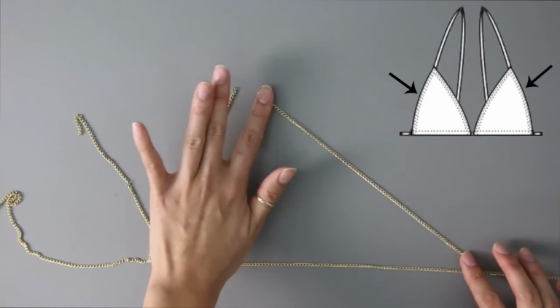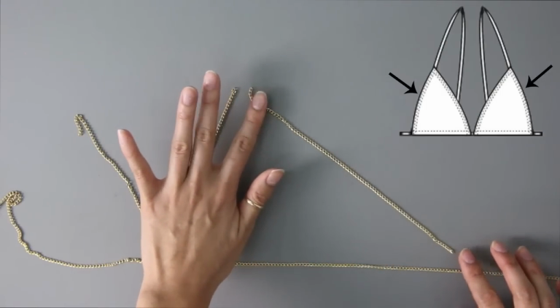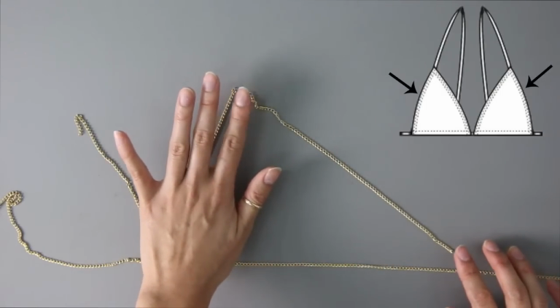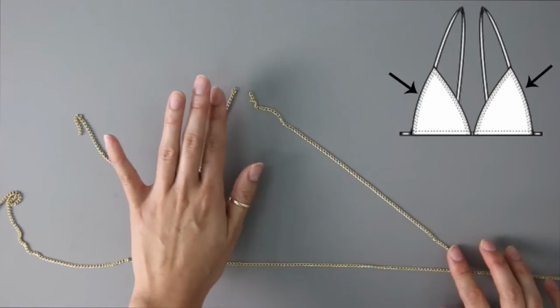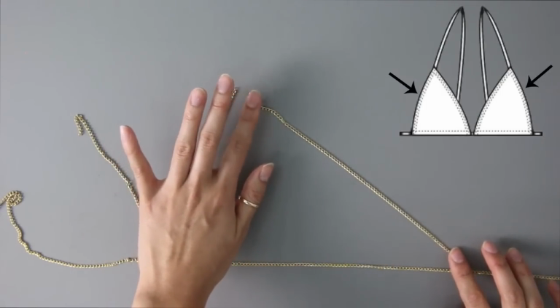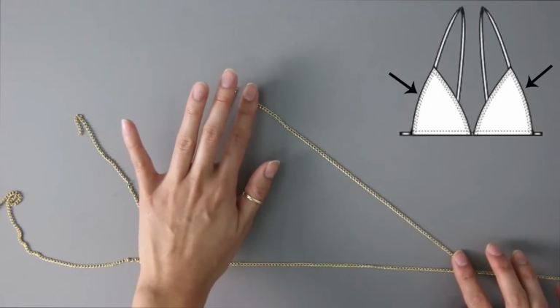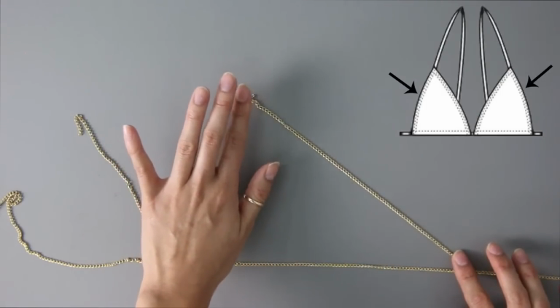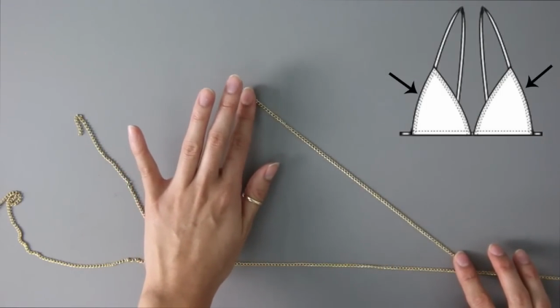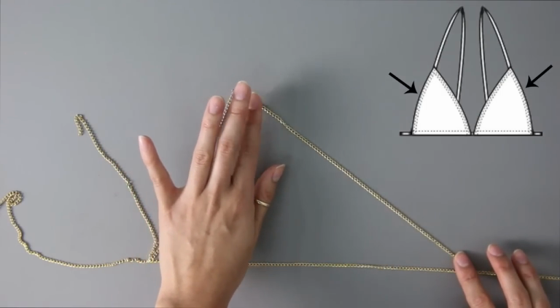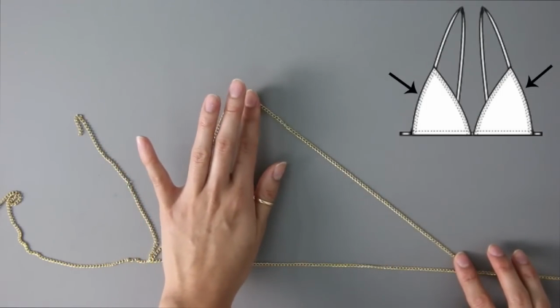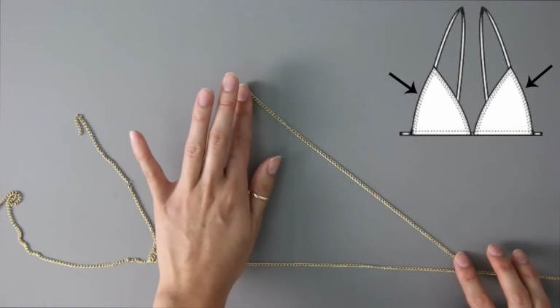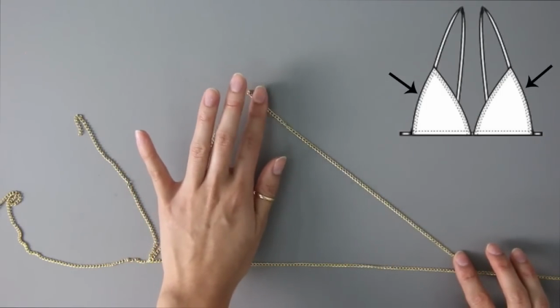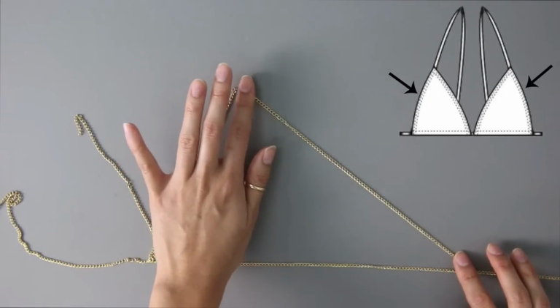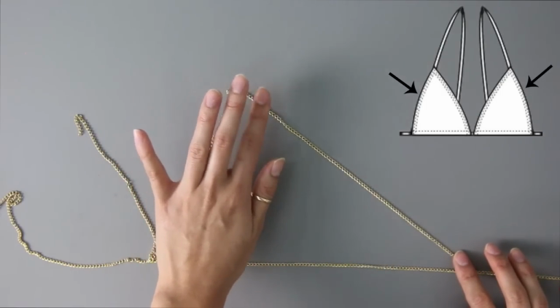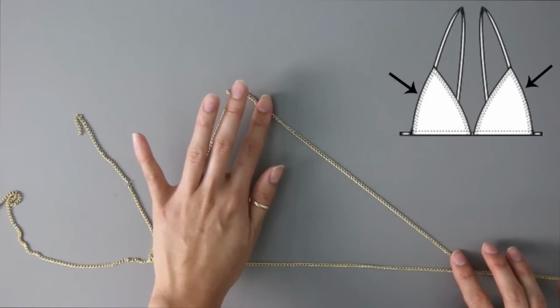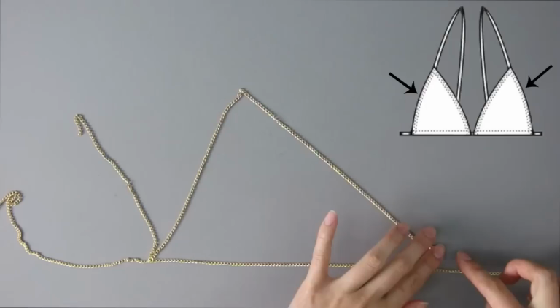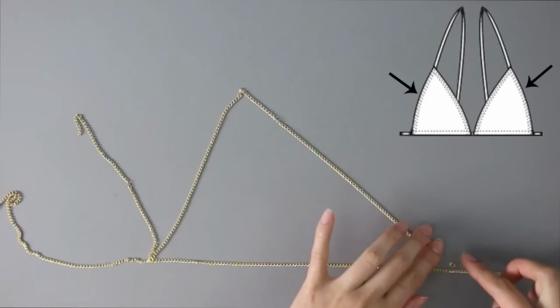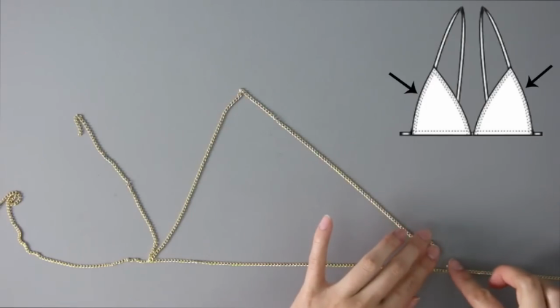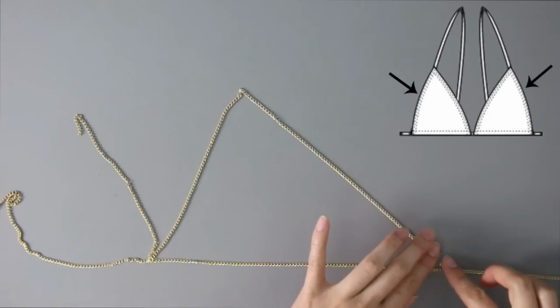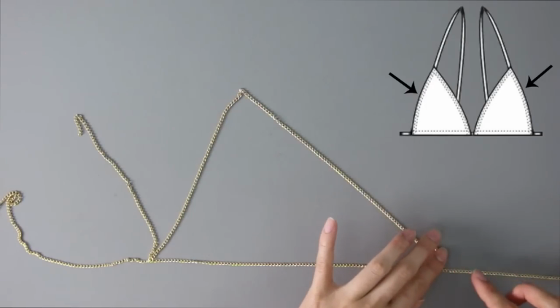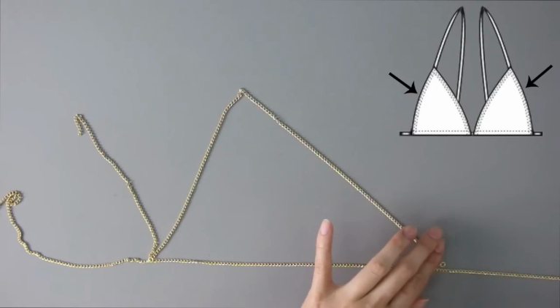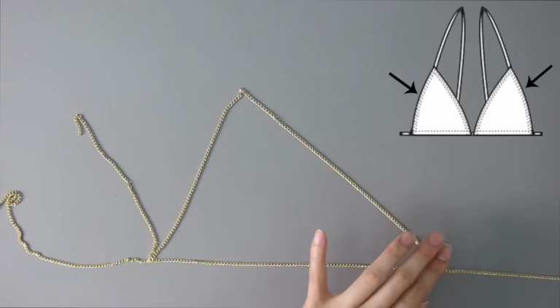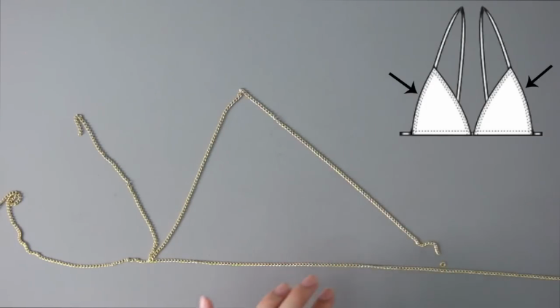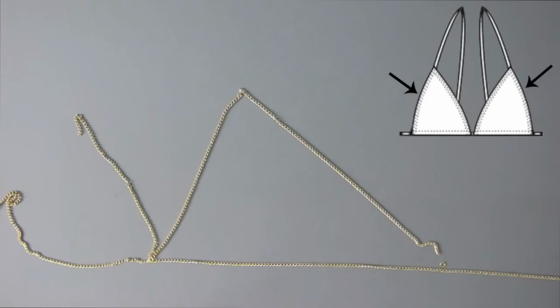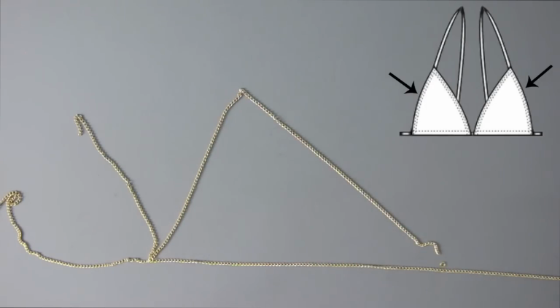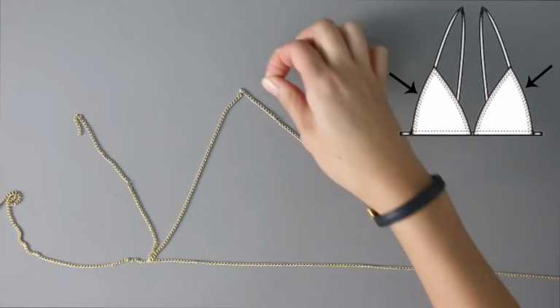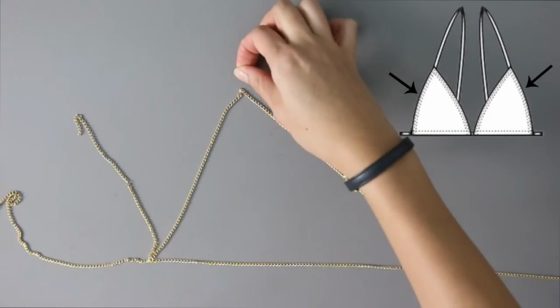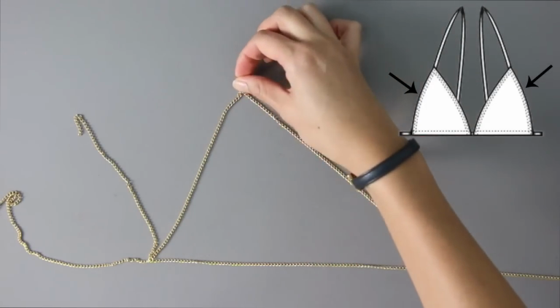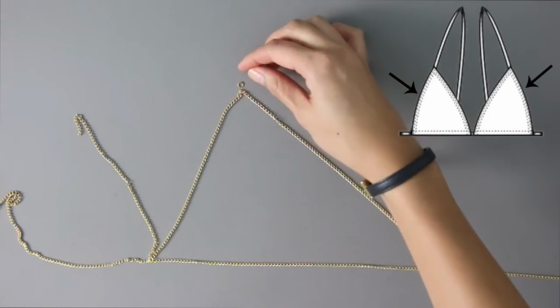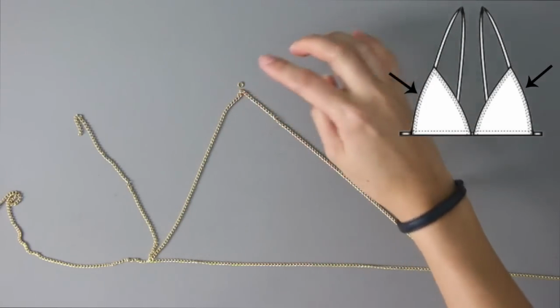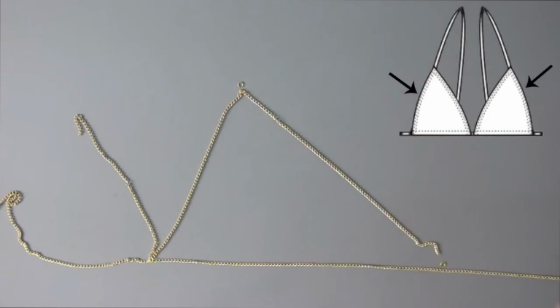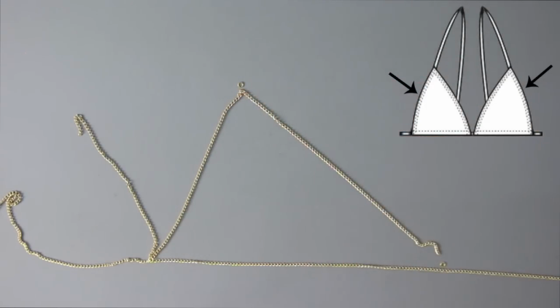Now to complete the triangle top, you're going to need two chains to connect to the outside of the triangle top, and you're going to connect them with jump rings as well.